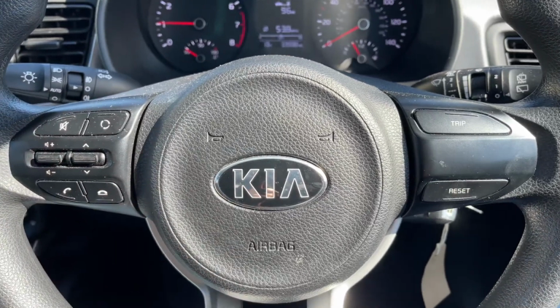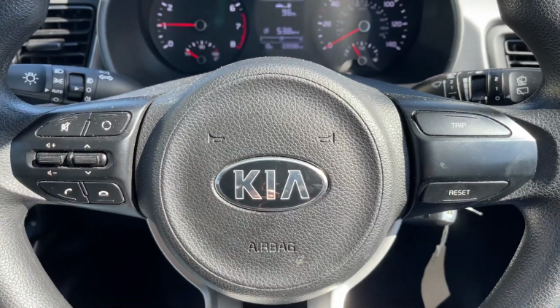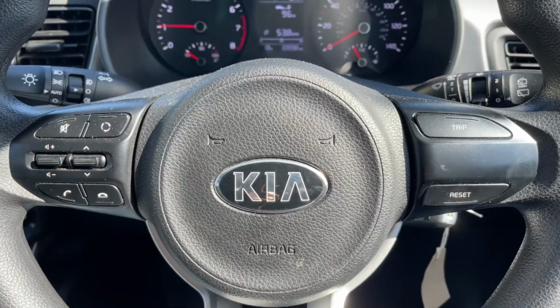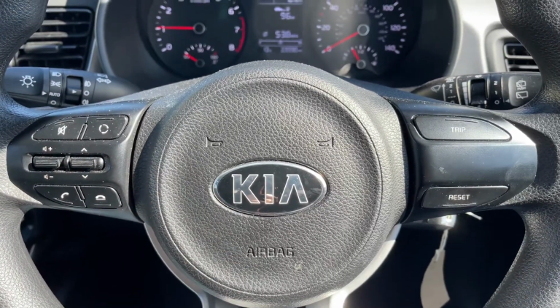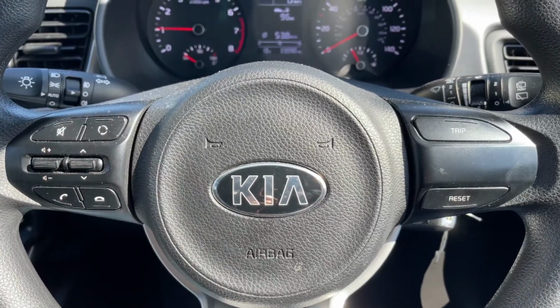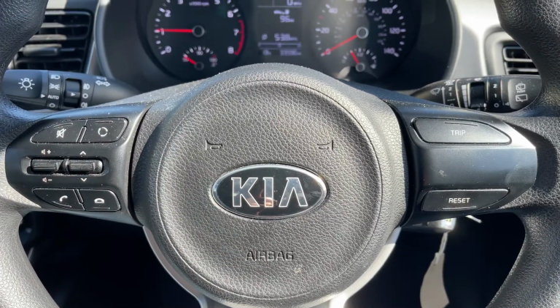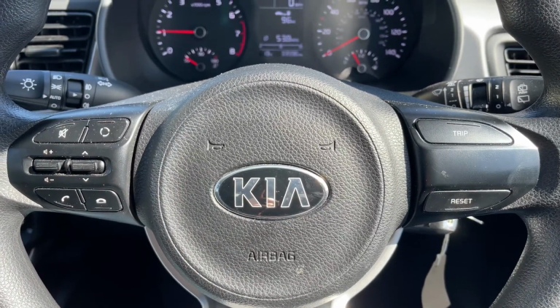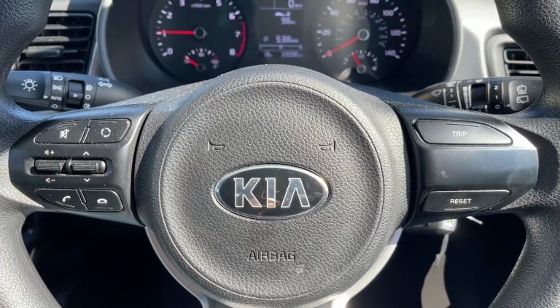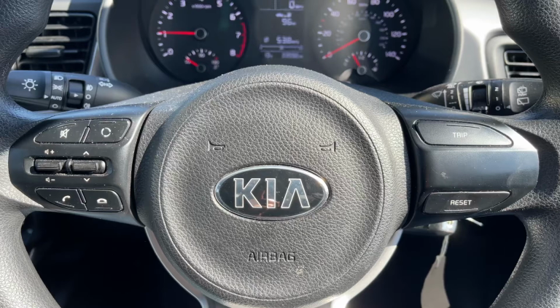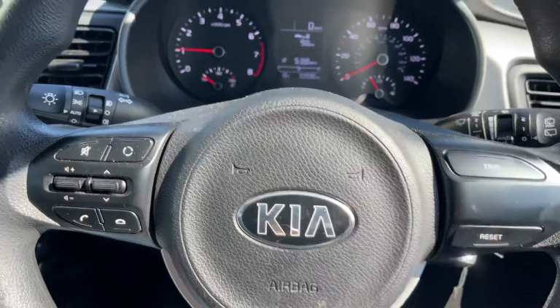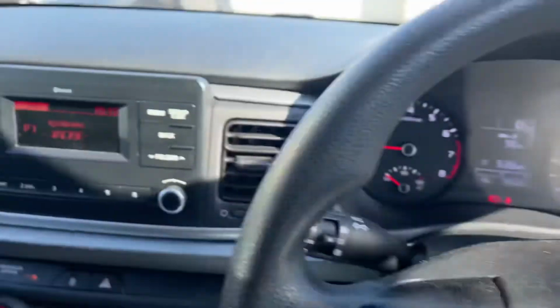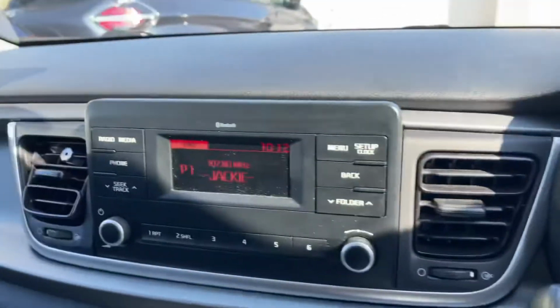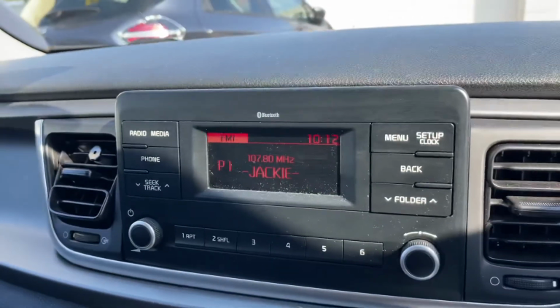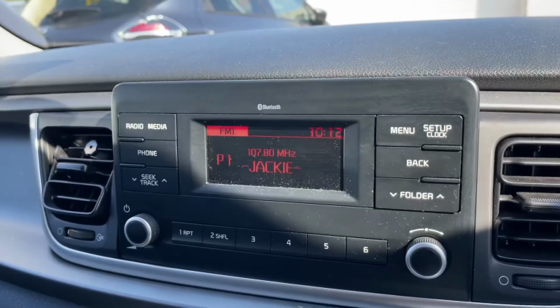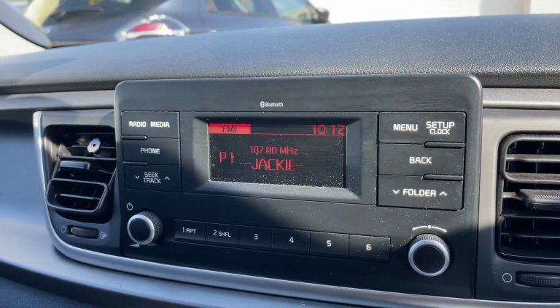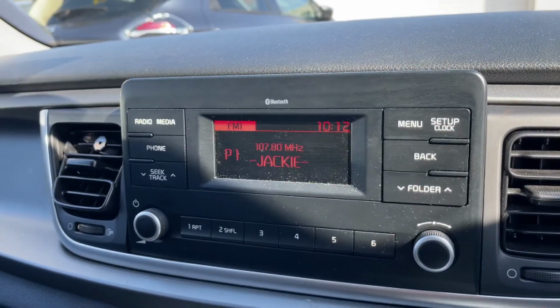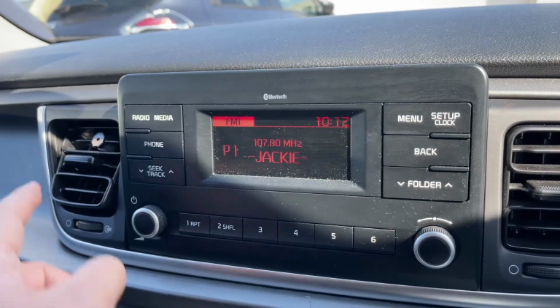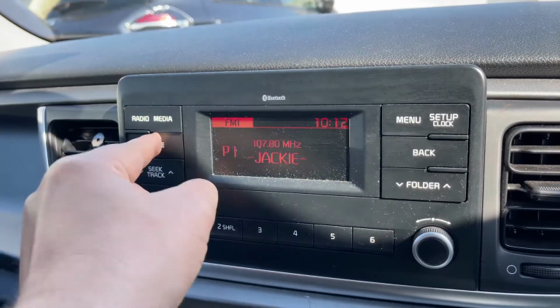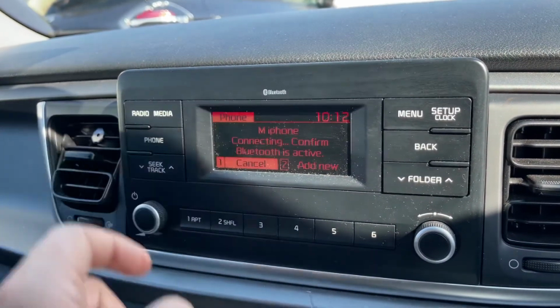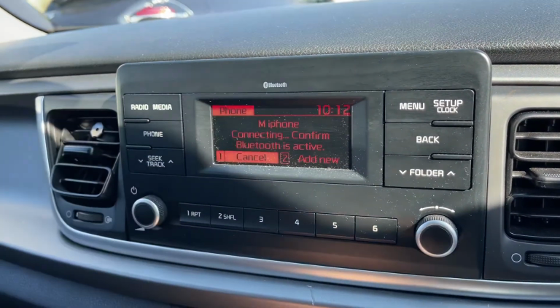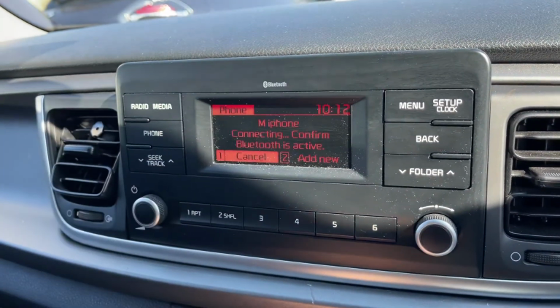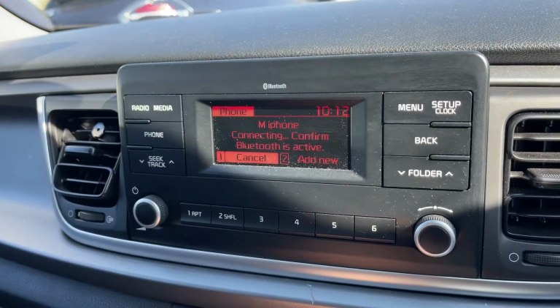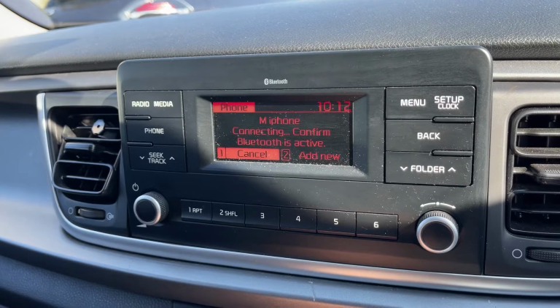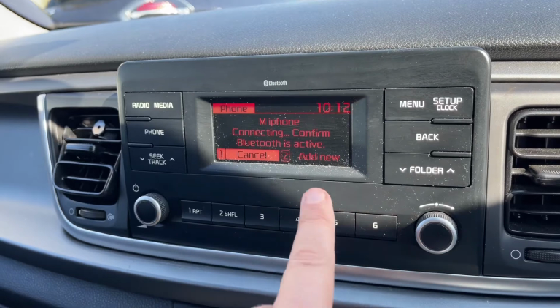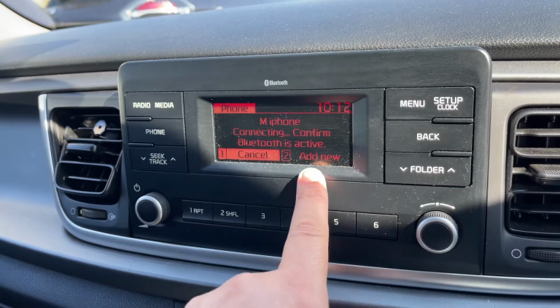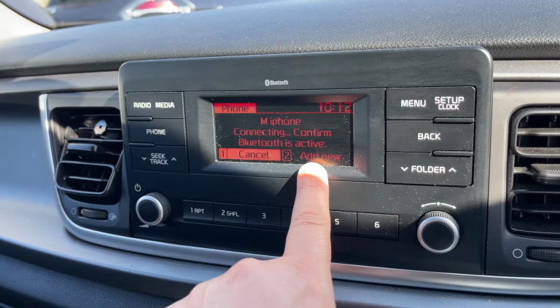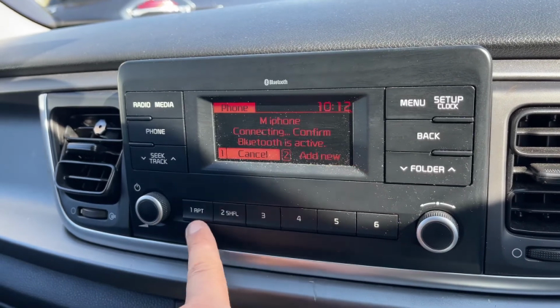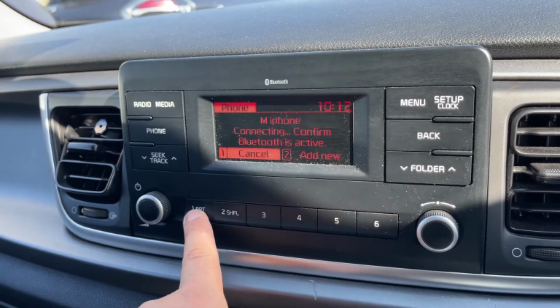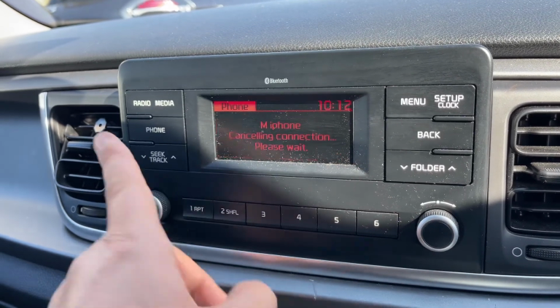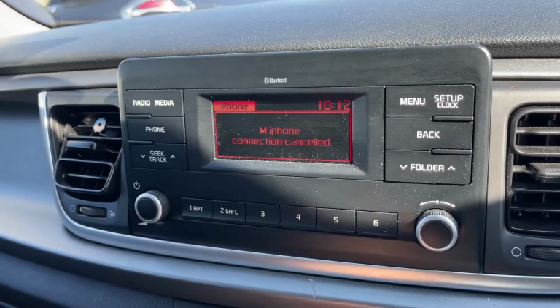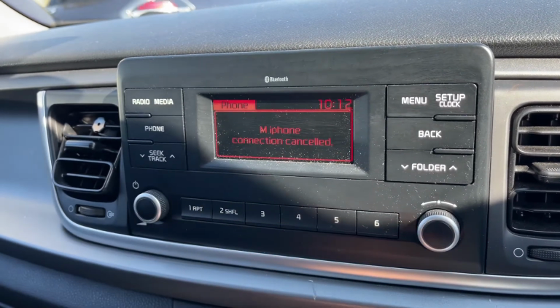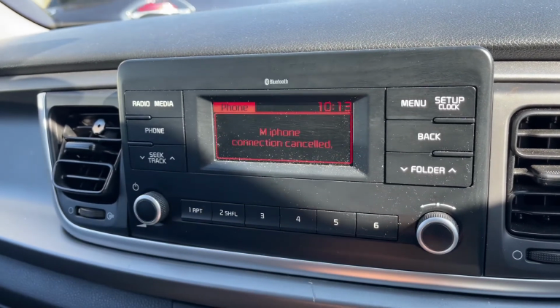The phone controls can only be used after you pair the phone up to the car, which is done over here on the stereo. Press the phone button and then press number two to add a new phone — we're going to press number one to cancel that for now.